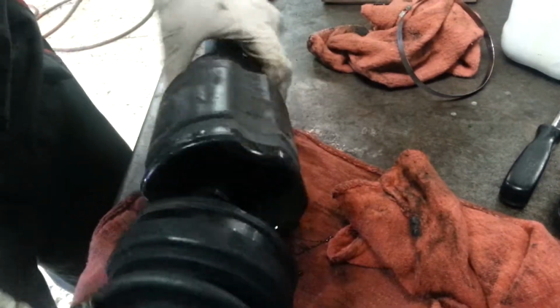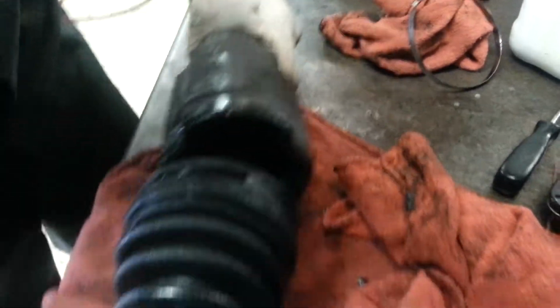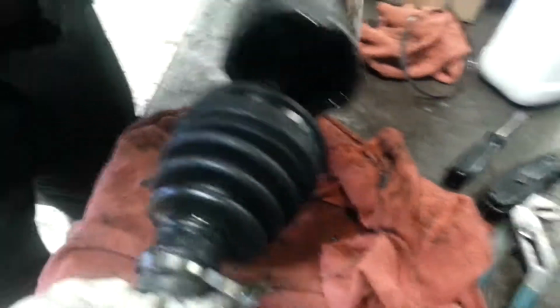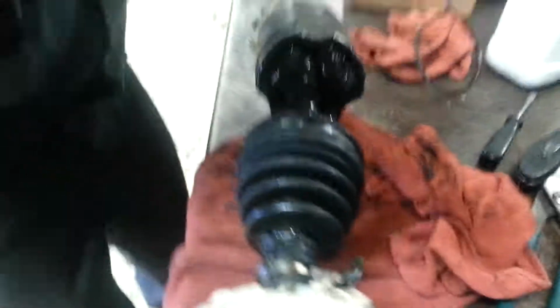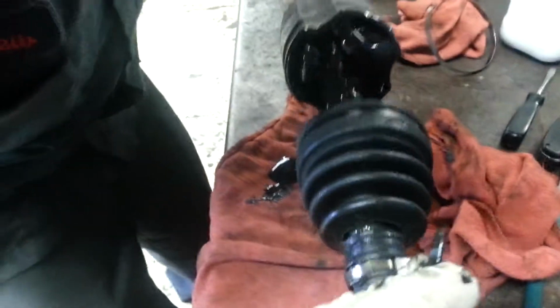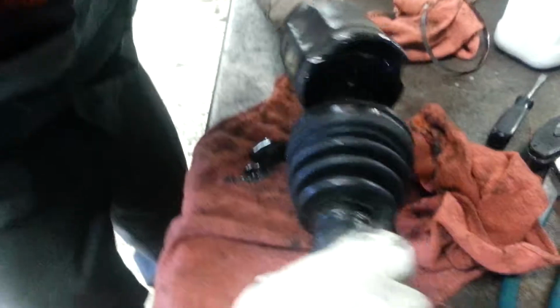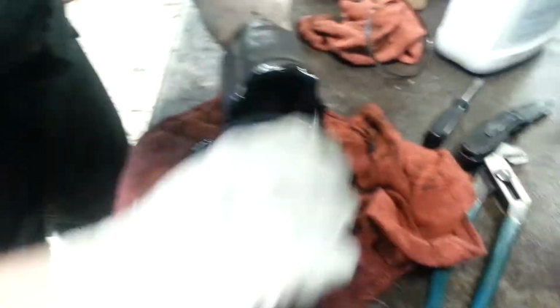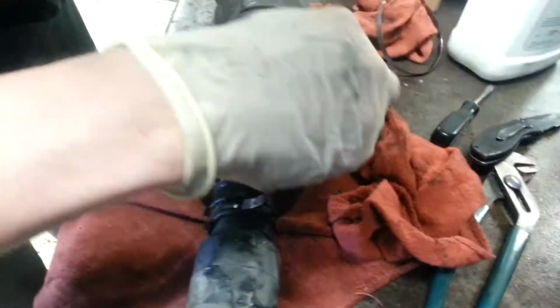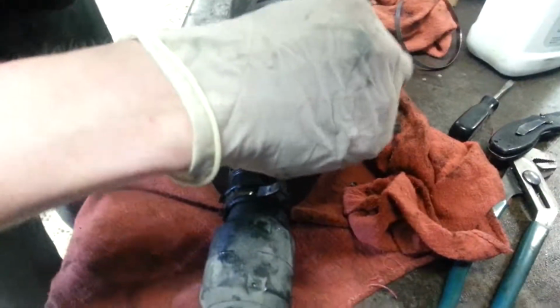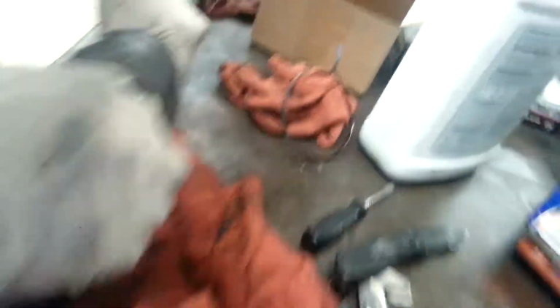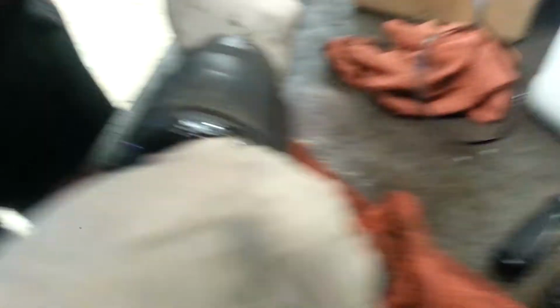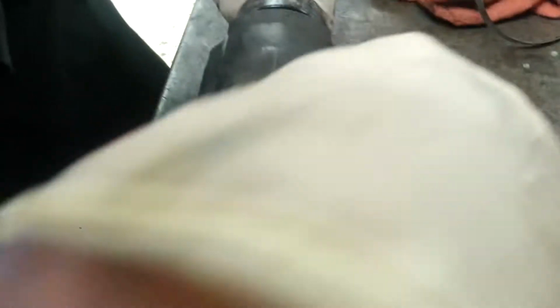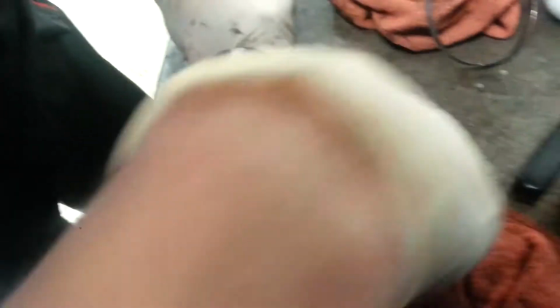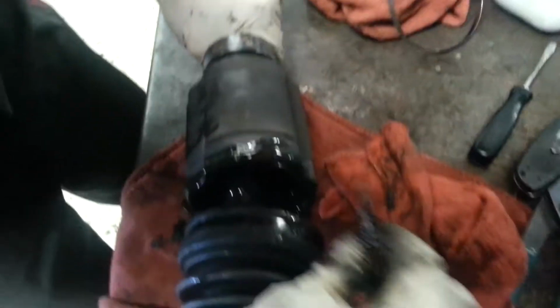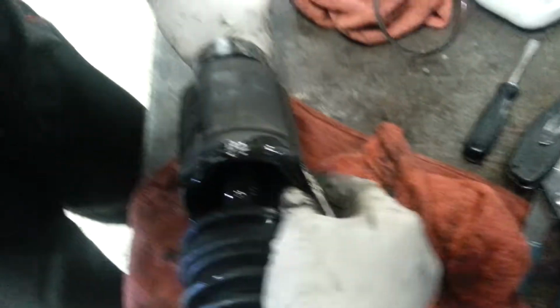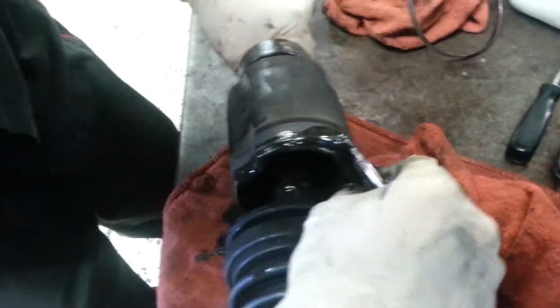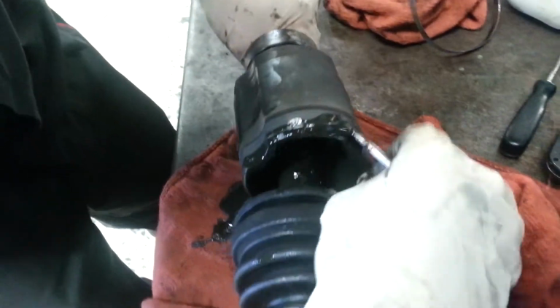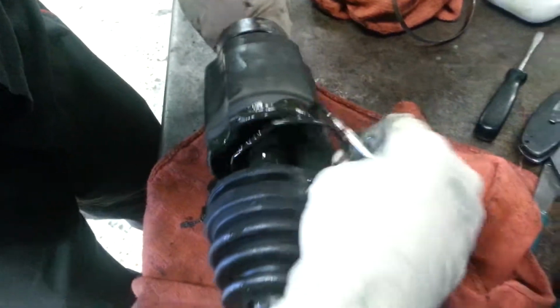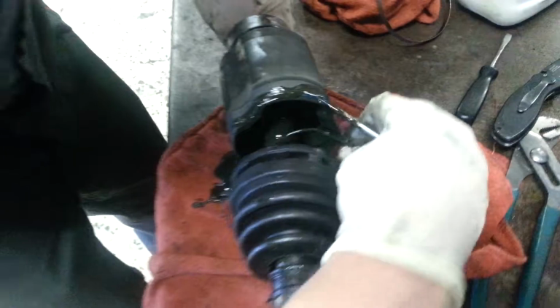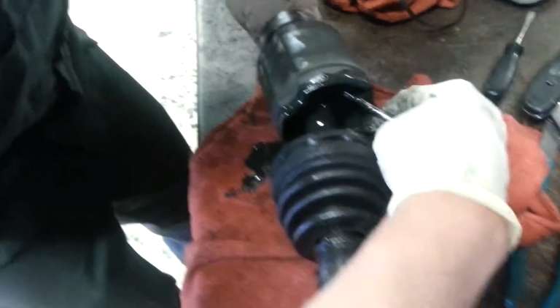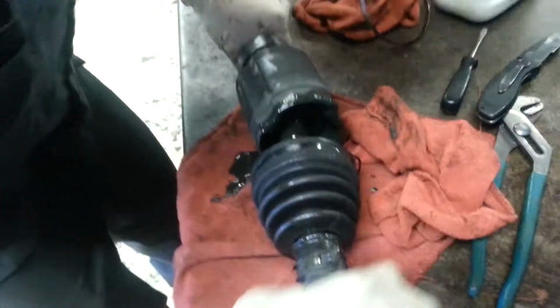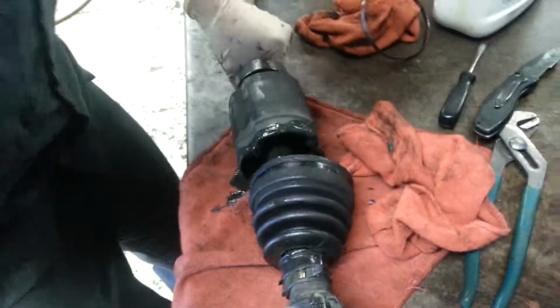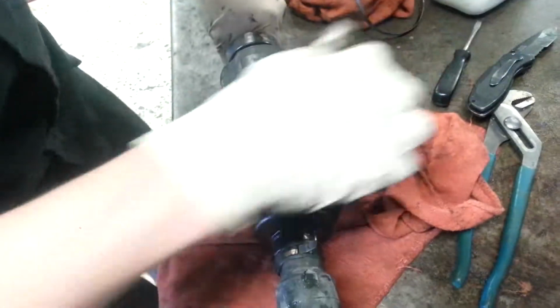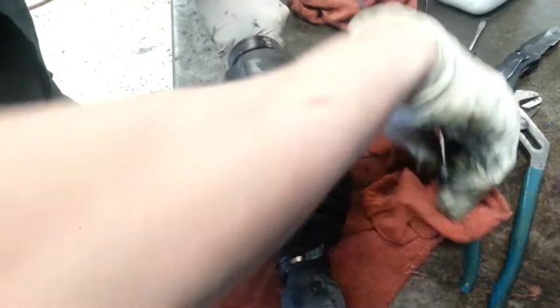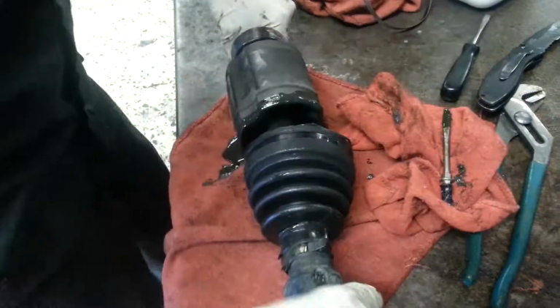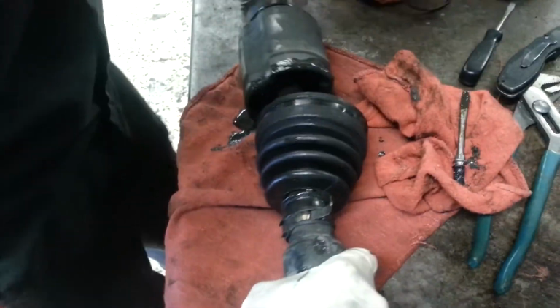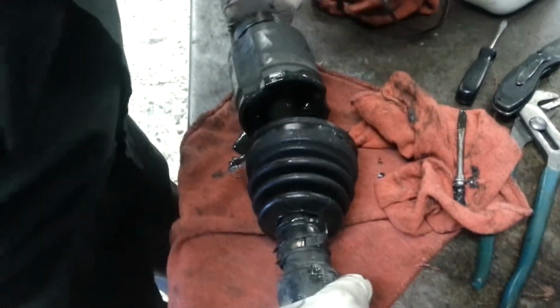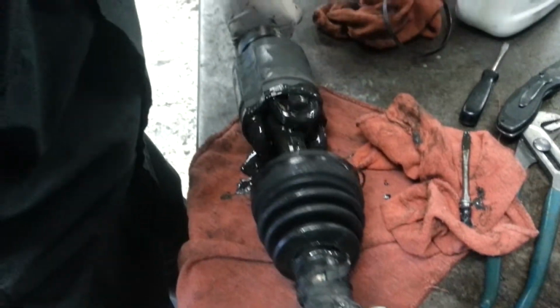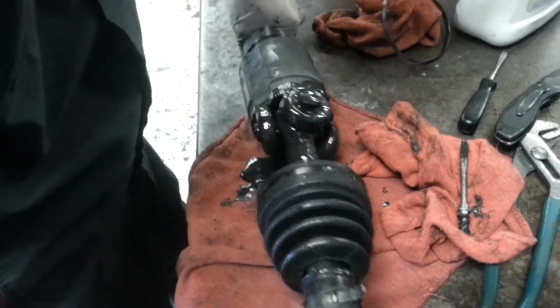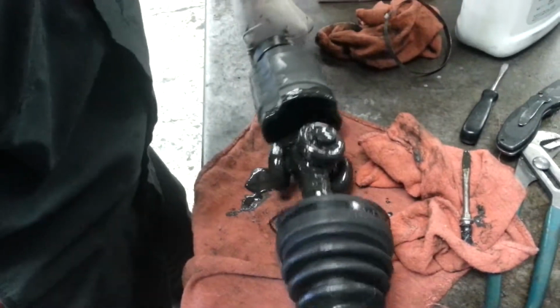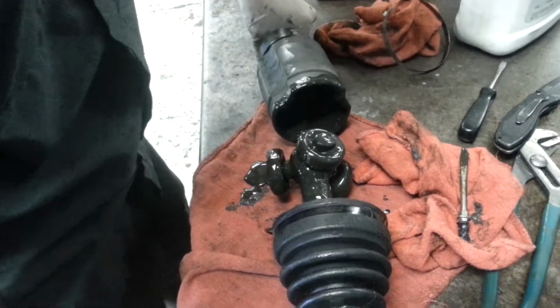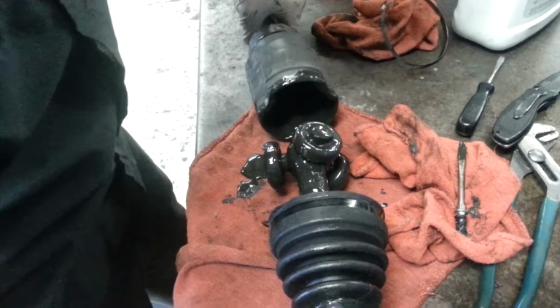There's going to be one of these corners where the snap ring comes together. There it is — snap ring's out. Now all the bearings should come out, just like so.